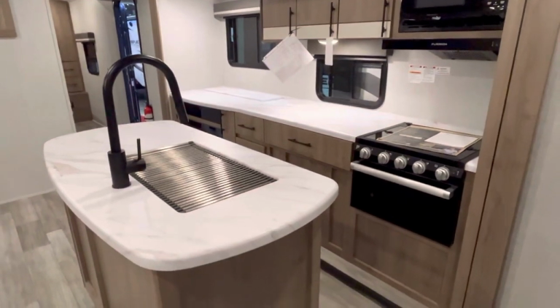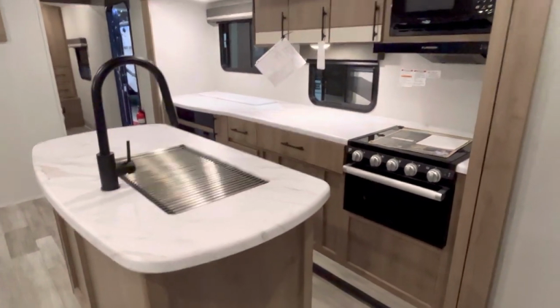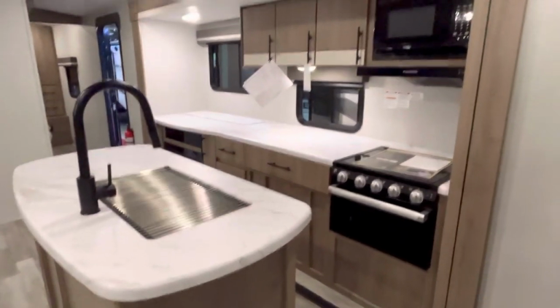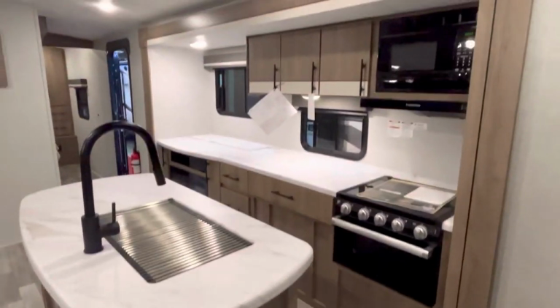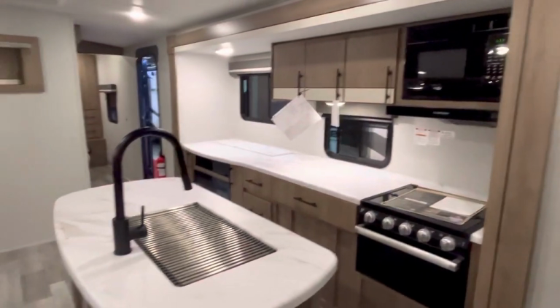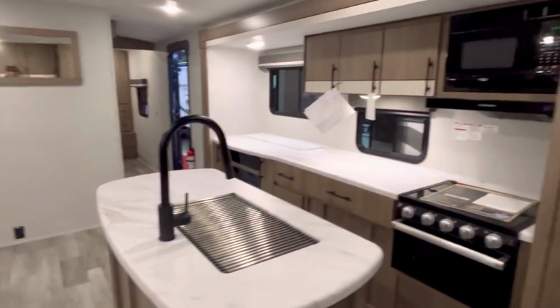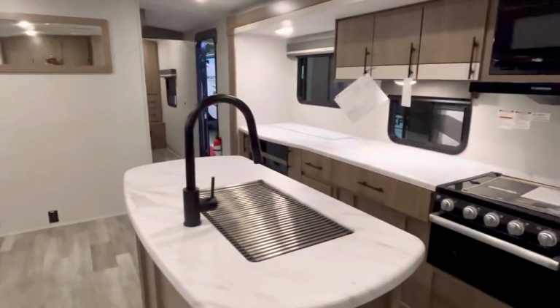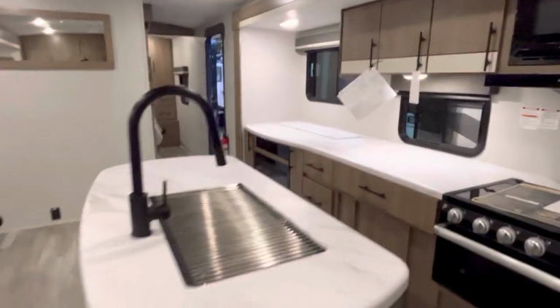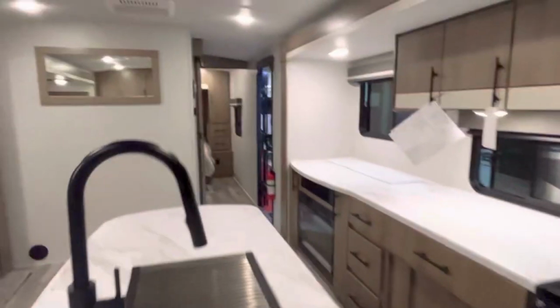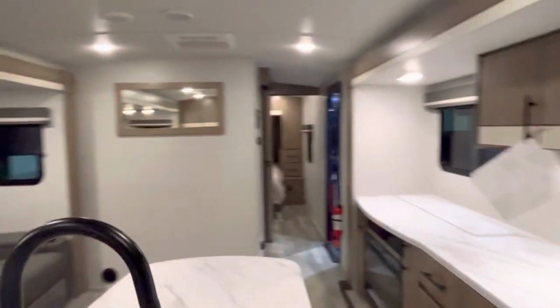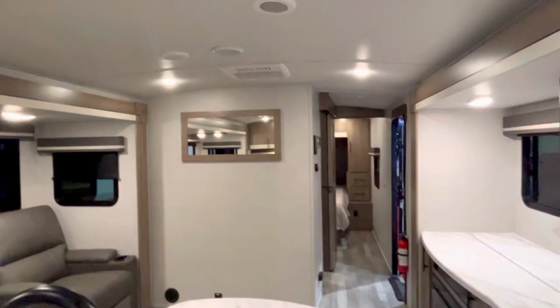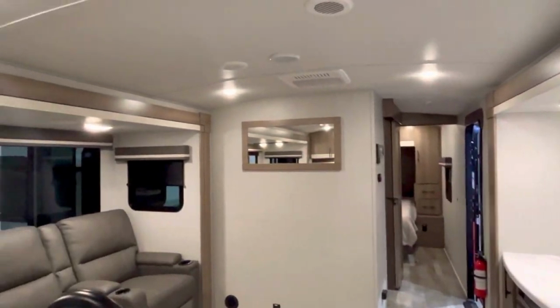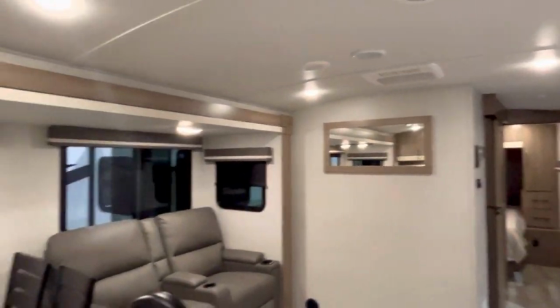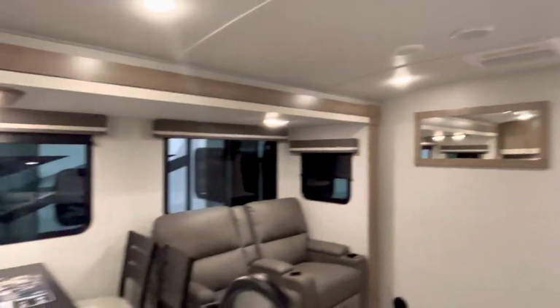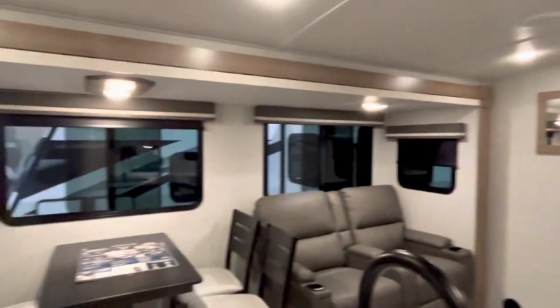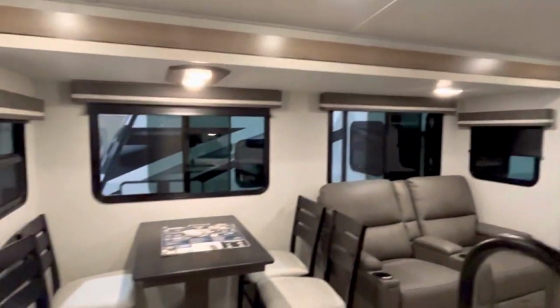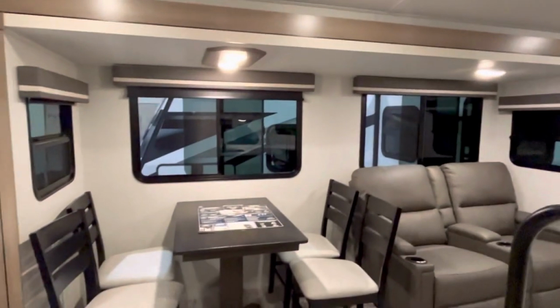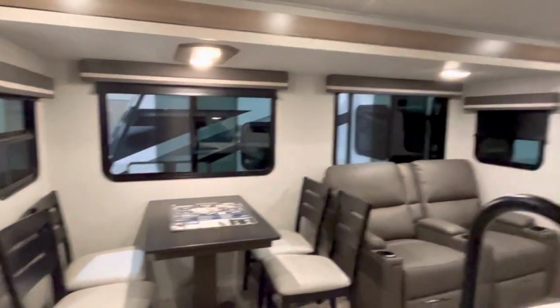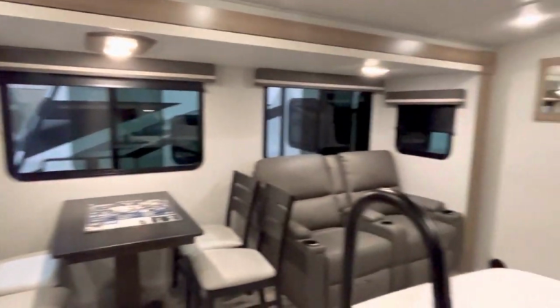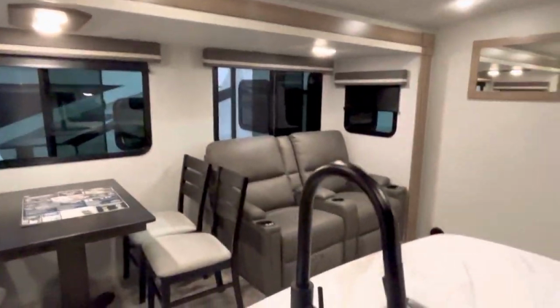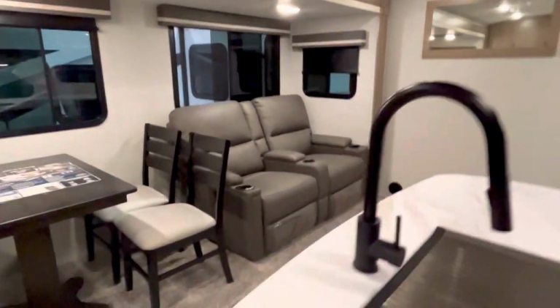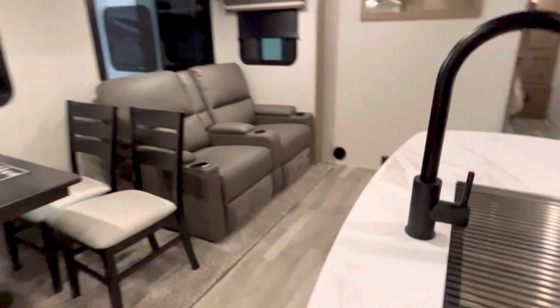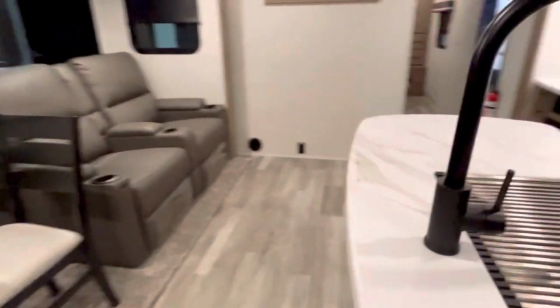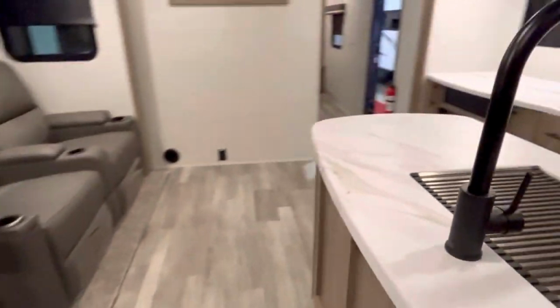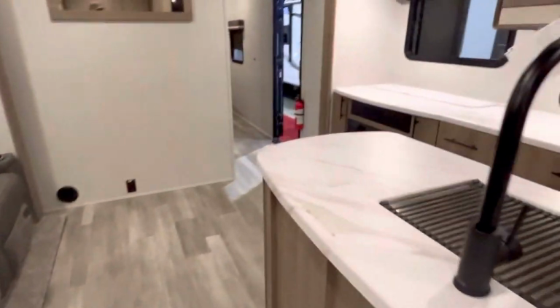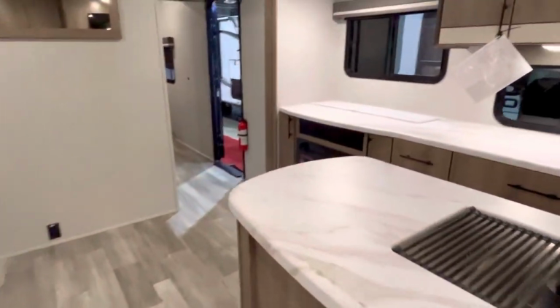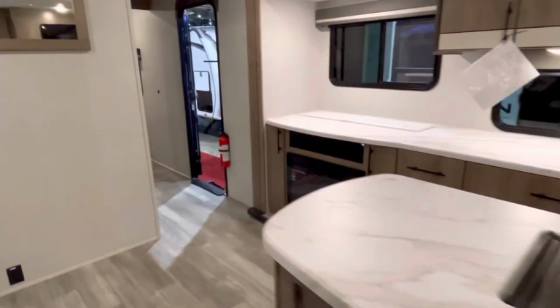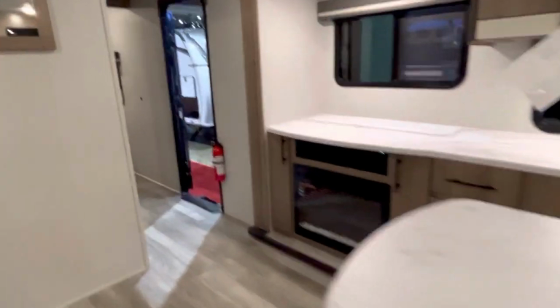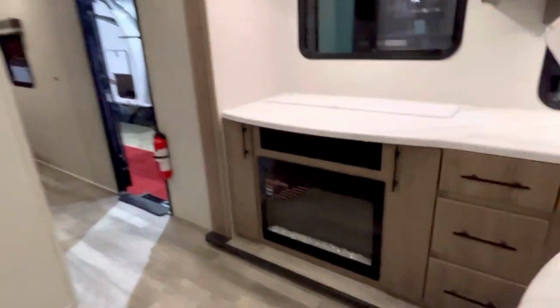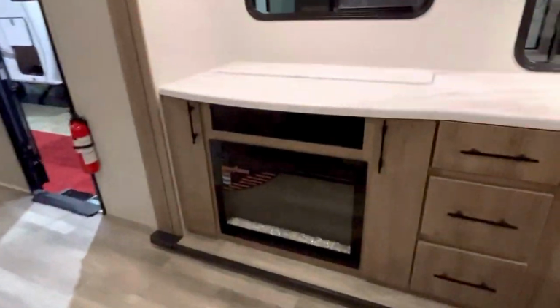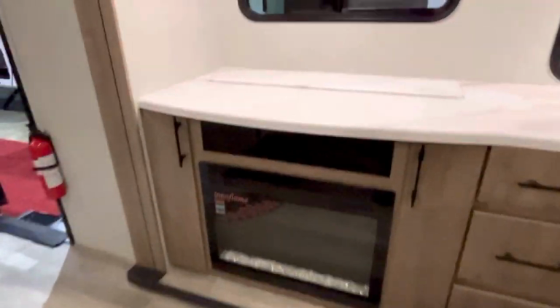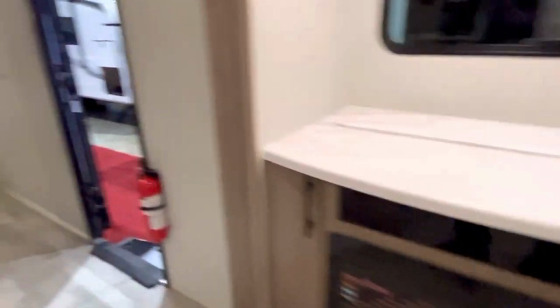There's a Televator TV and all kinds of pantry space, plus a mirror right there. A huge slide on this side makes for a very open floor plan. And right there is your fireplace.